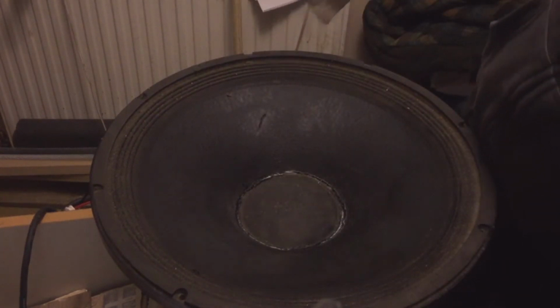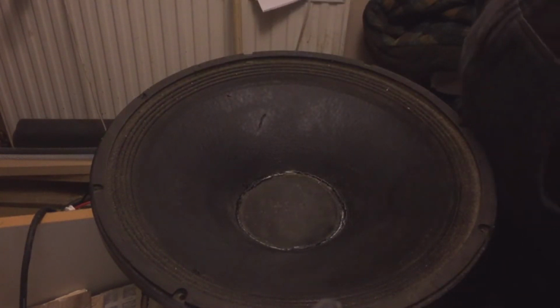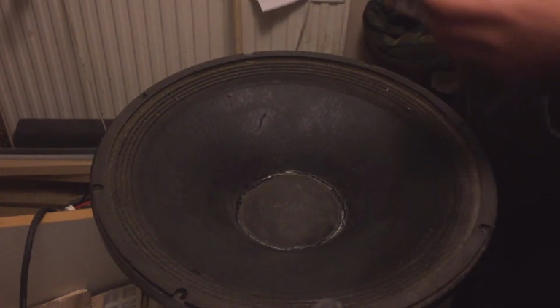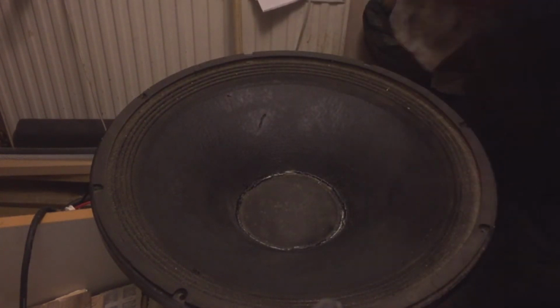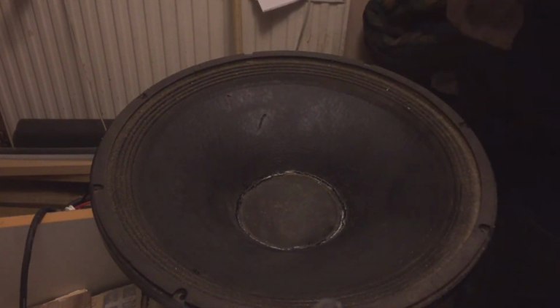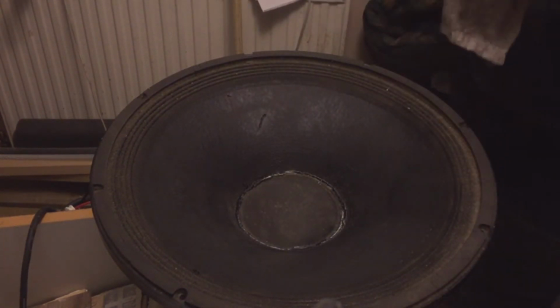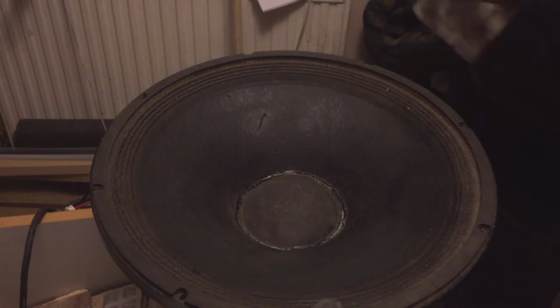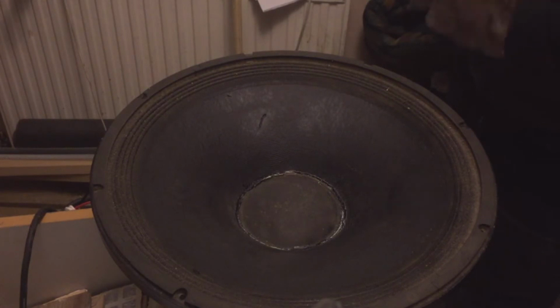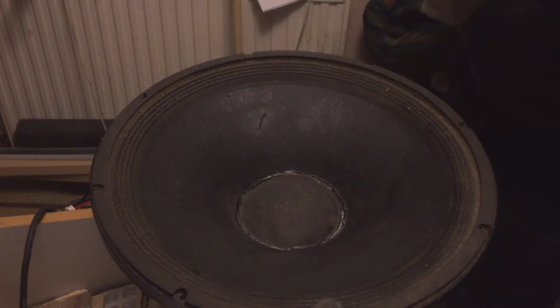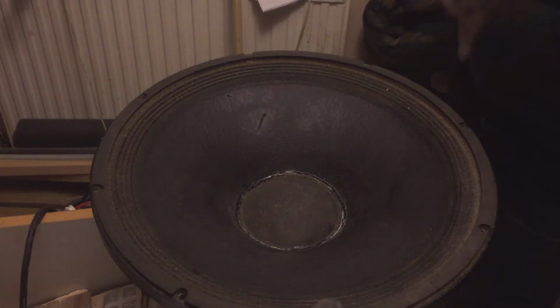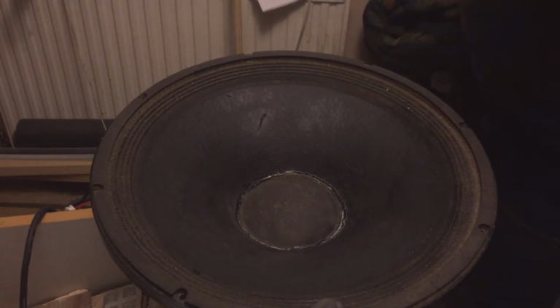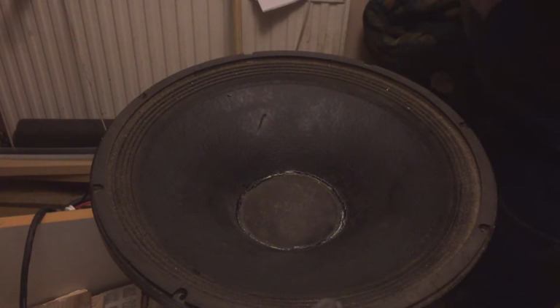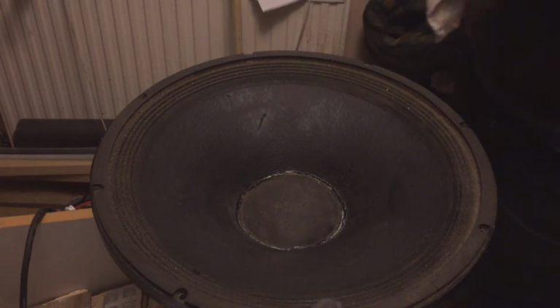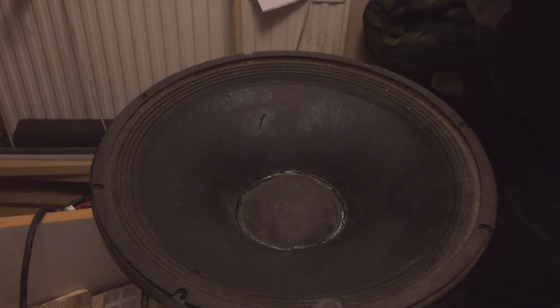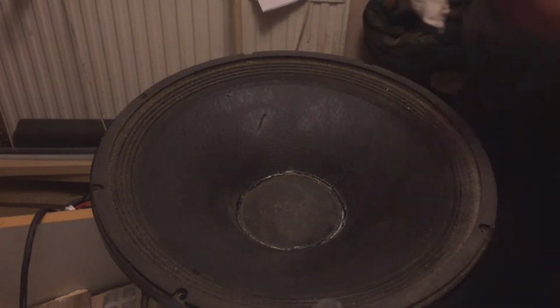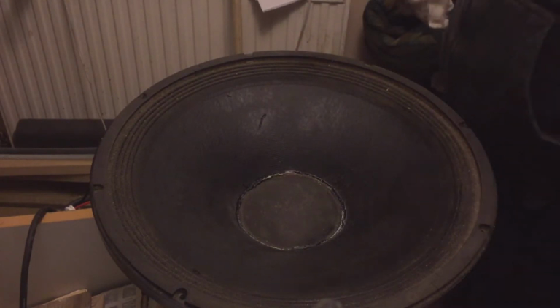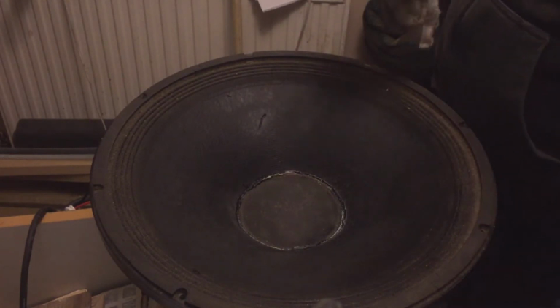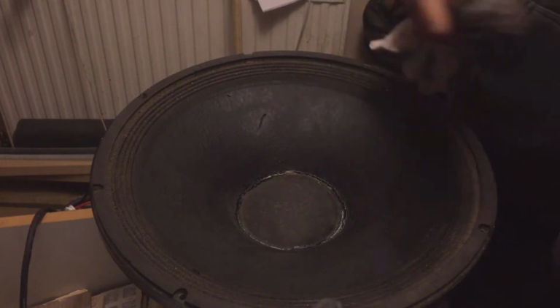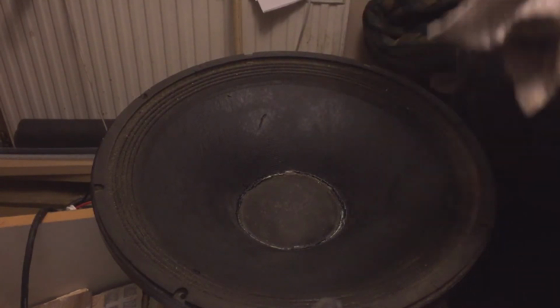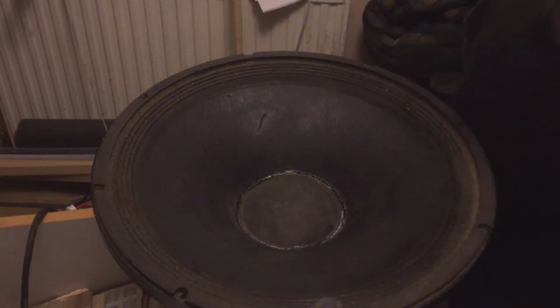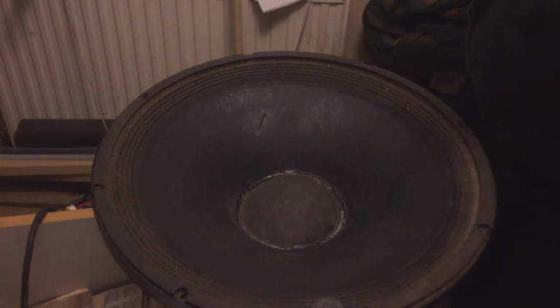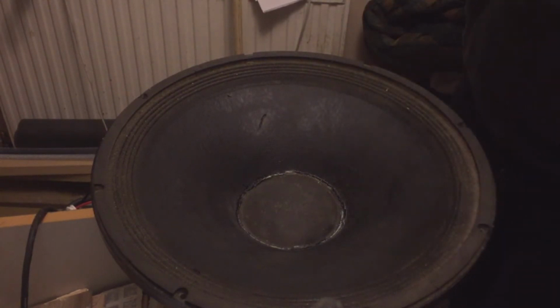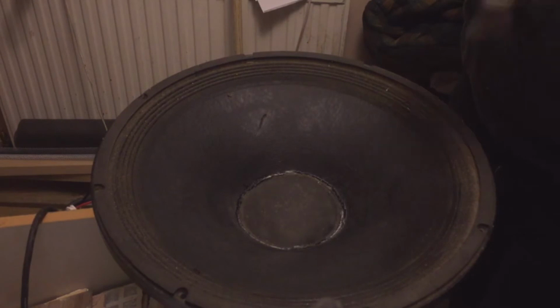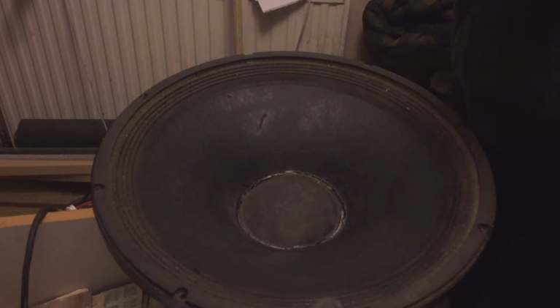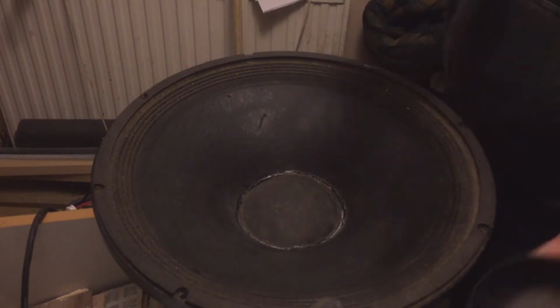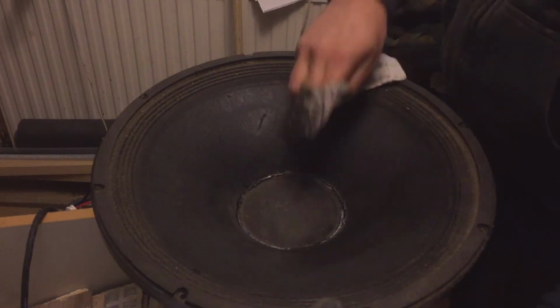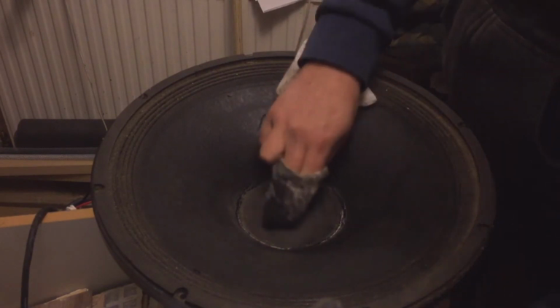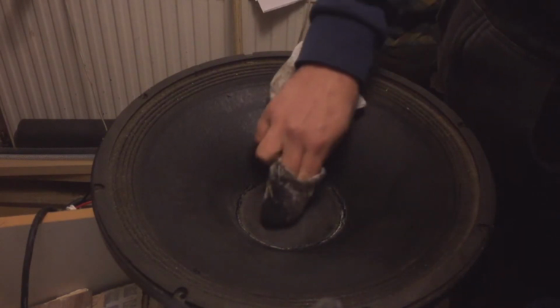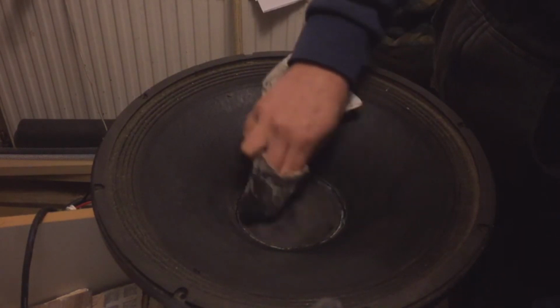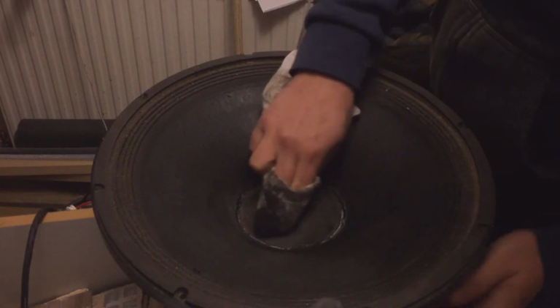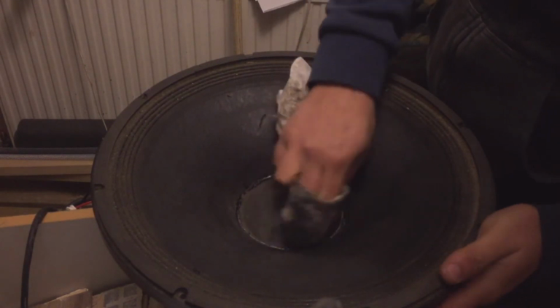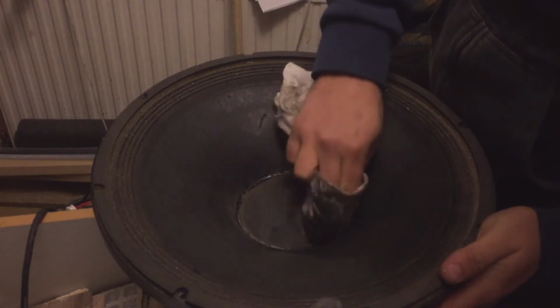You can see how nice and black that's come up. I should have done that dust cap before I glued it in really, but never mind. I don't want to suck it back out with the hoover if it gets stuck in.